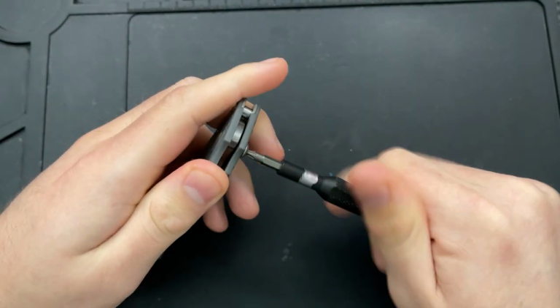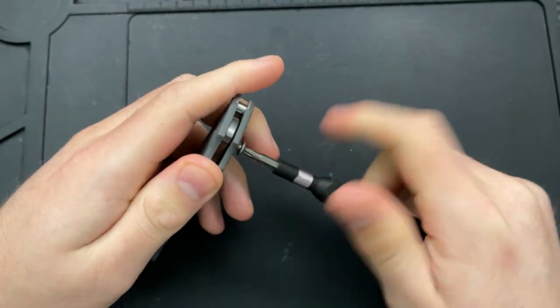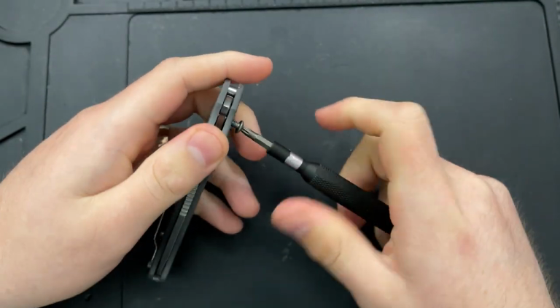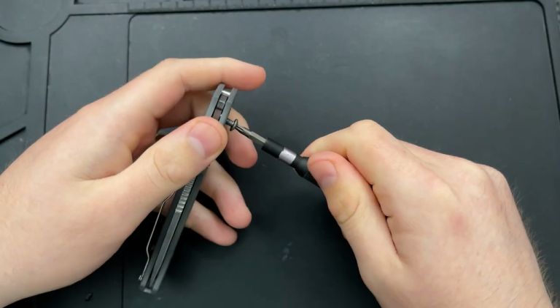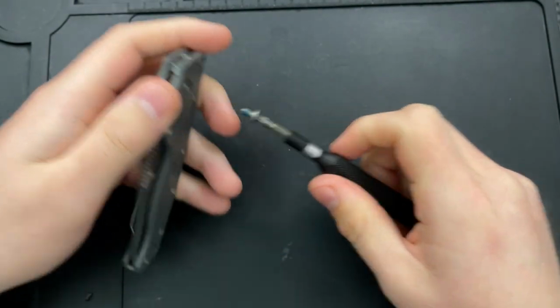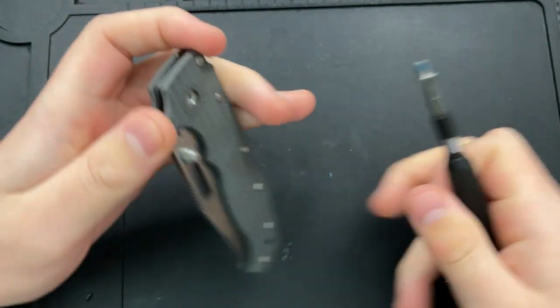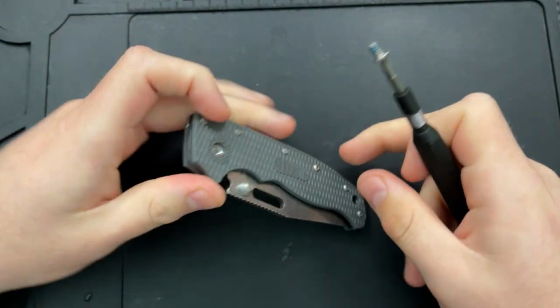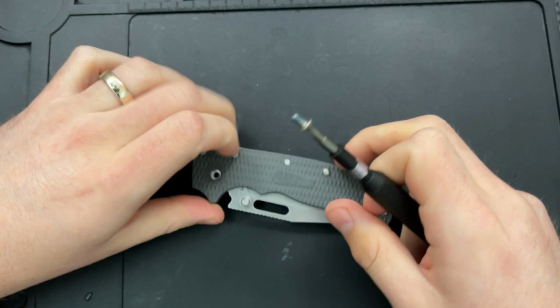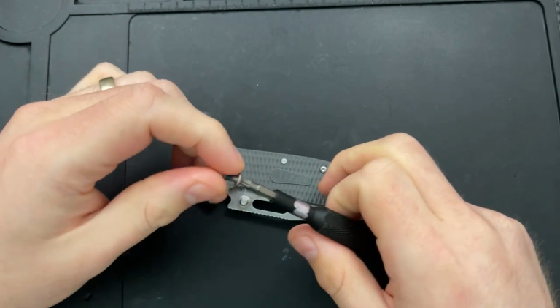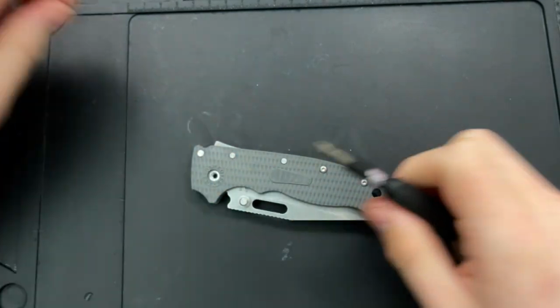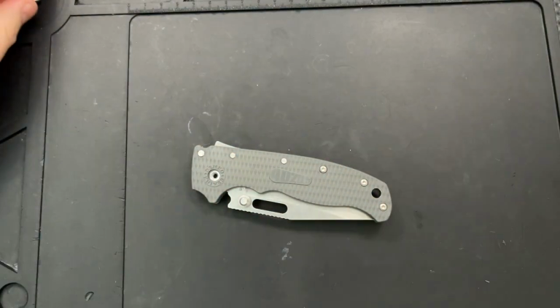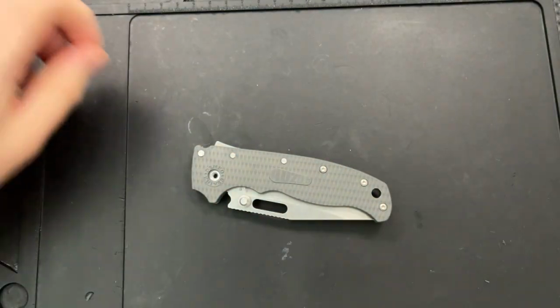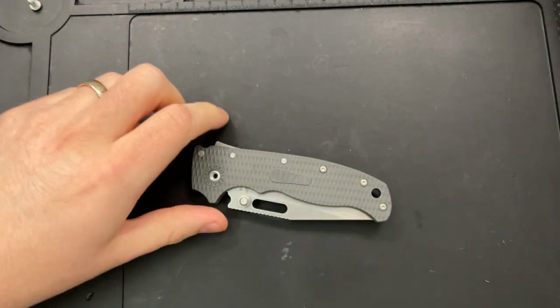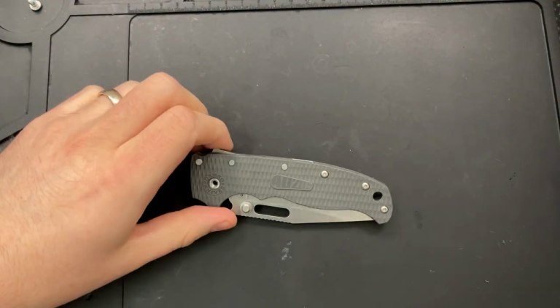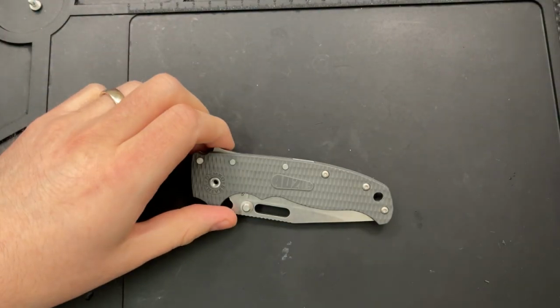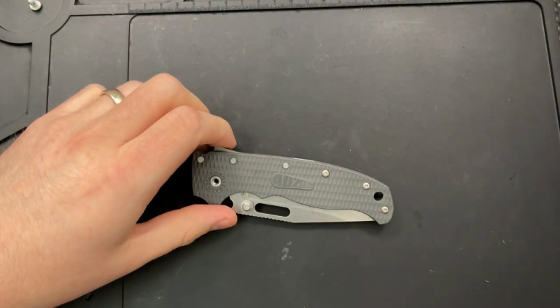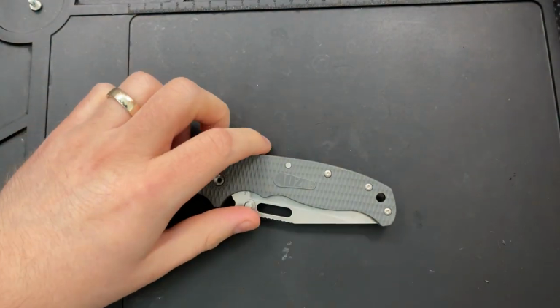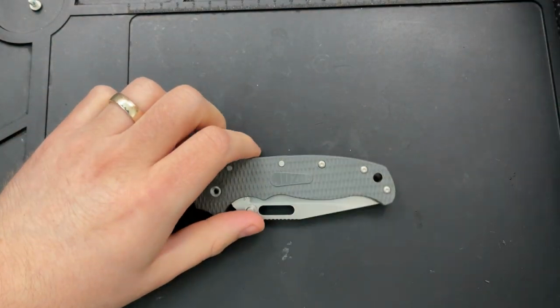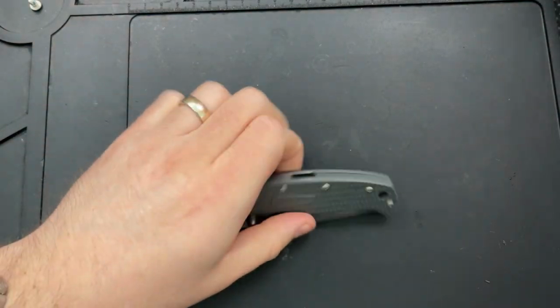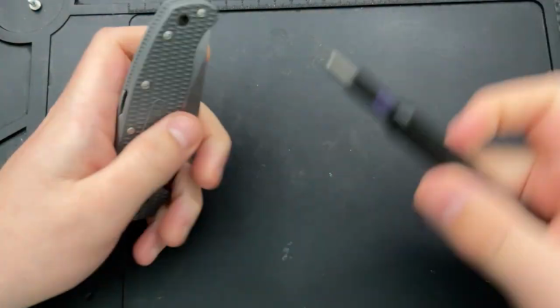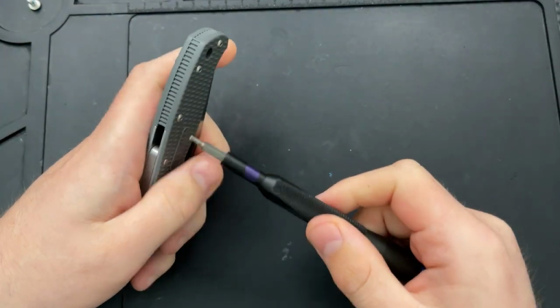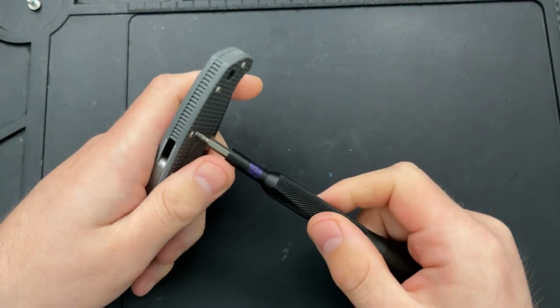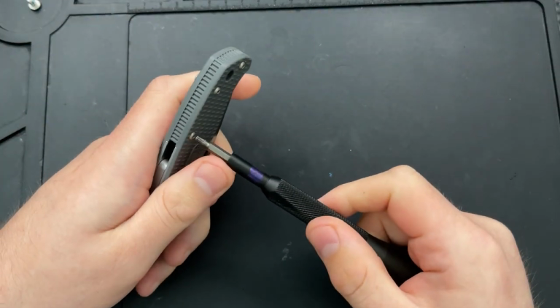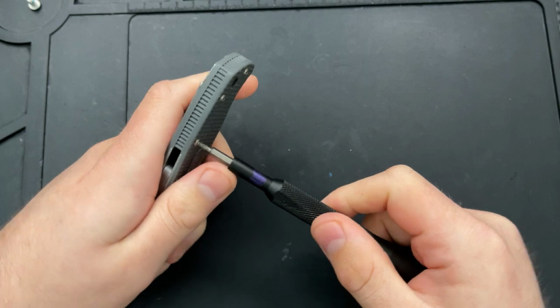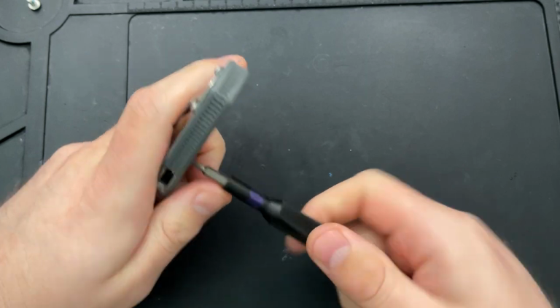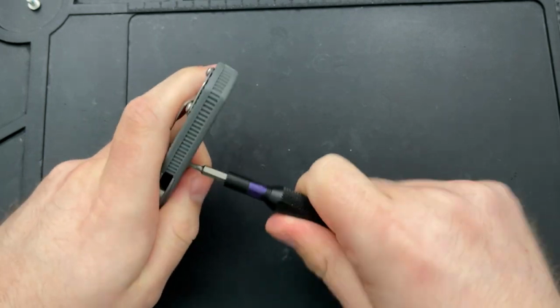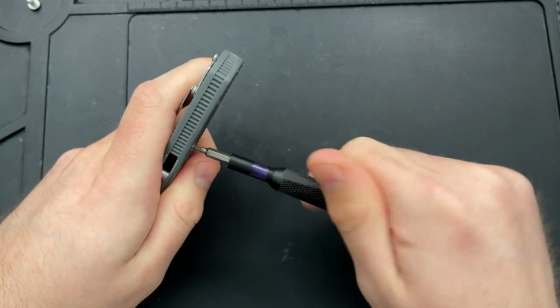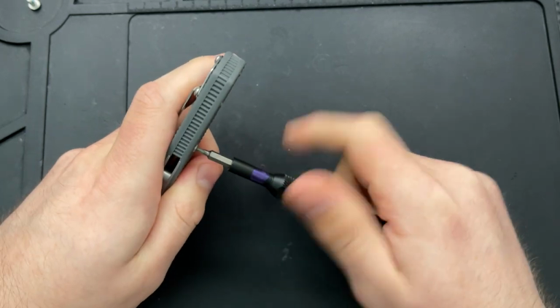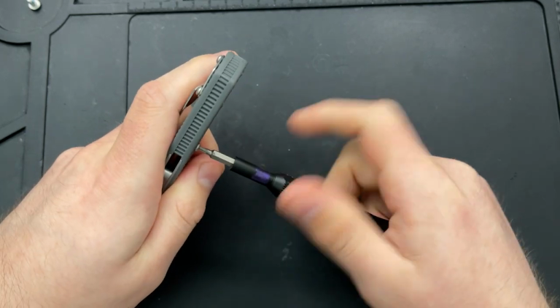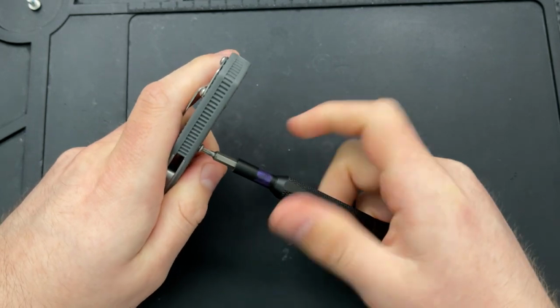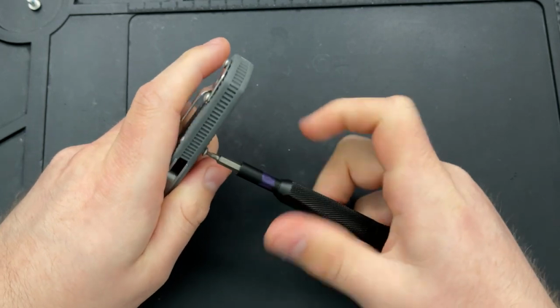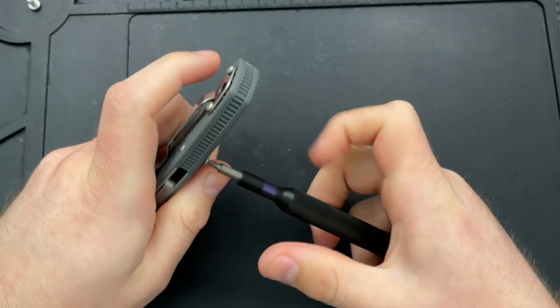No threadlocker. By the way, everything was centered and running great, so if the pivot ain't on the other side, you know who to blame. But yeah, let's go on ahead and take this guy fully apart.